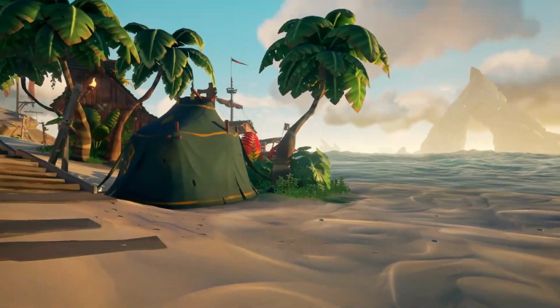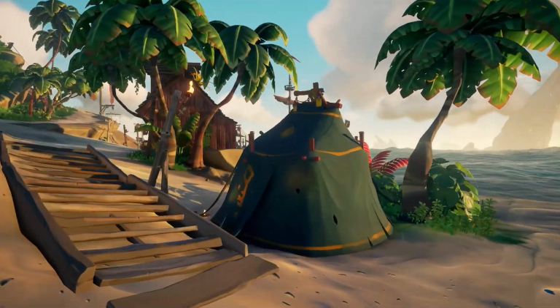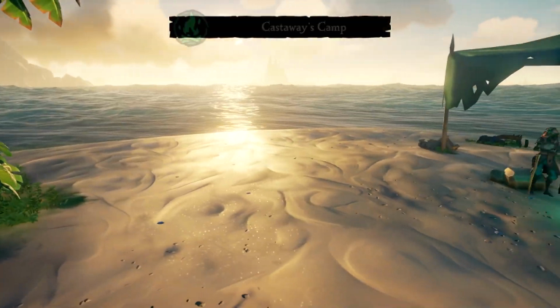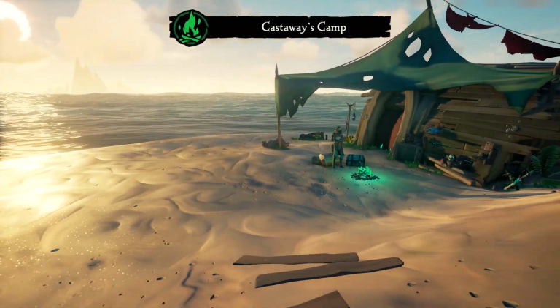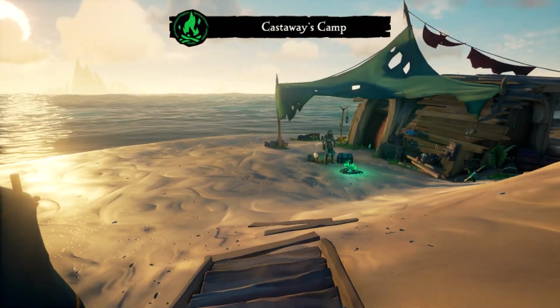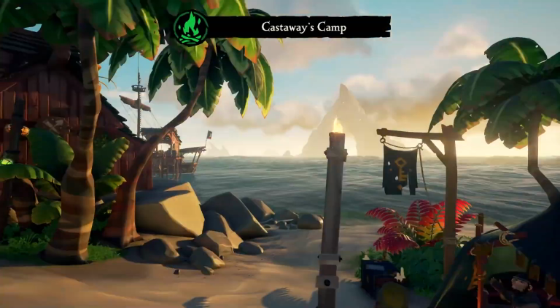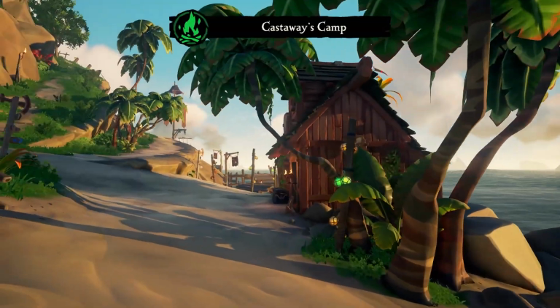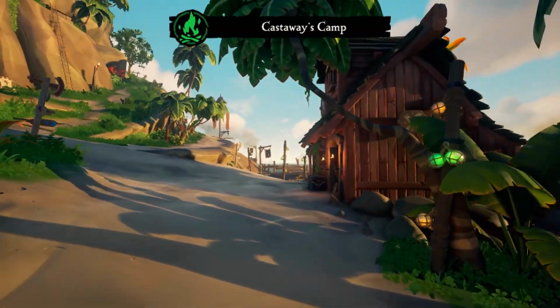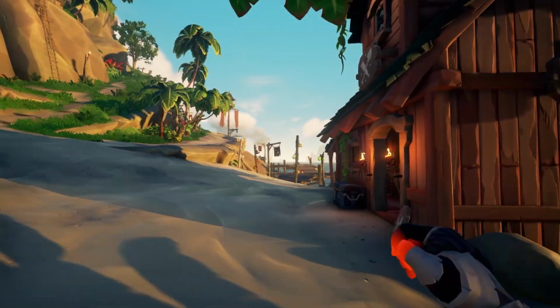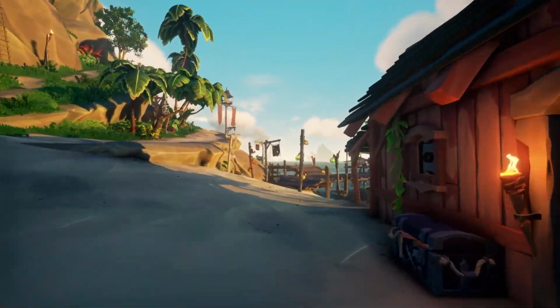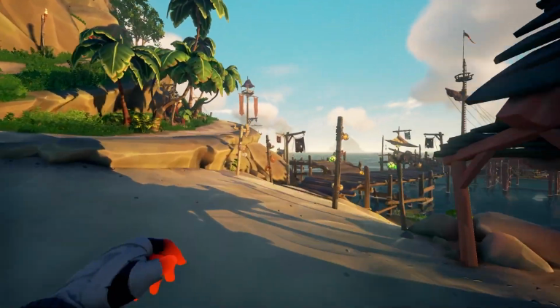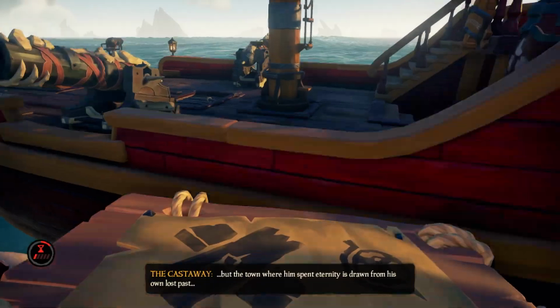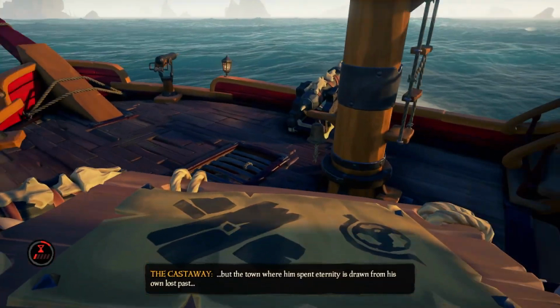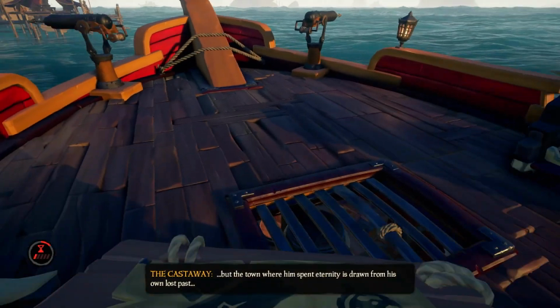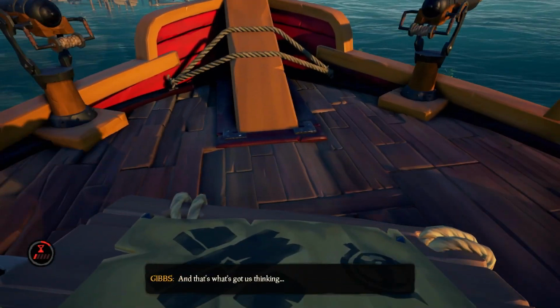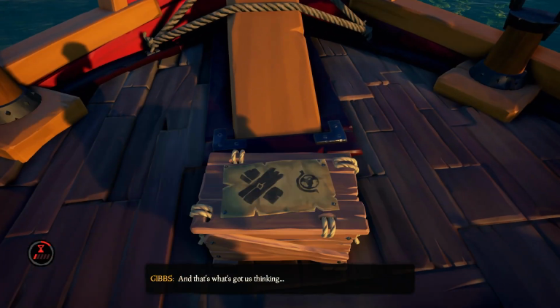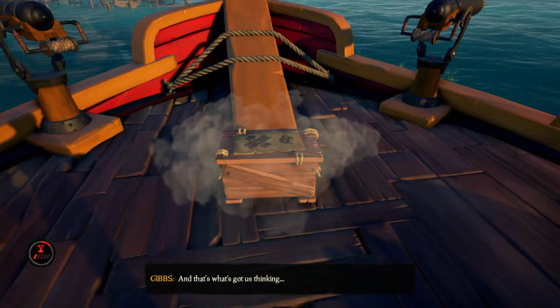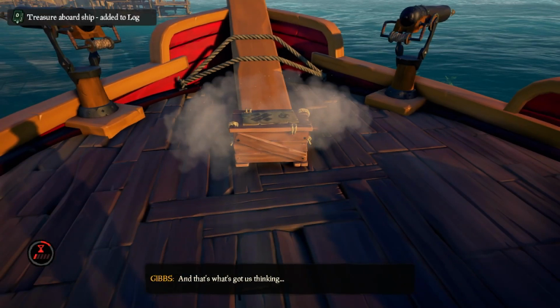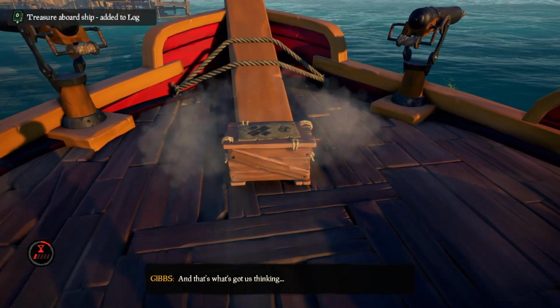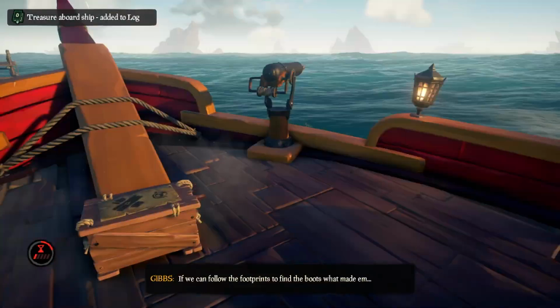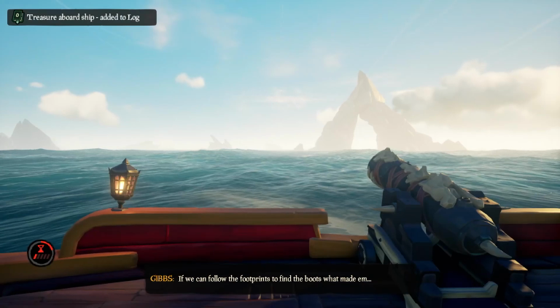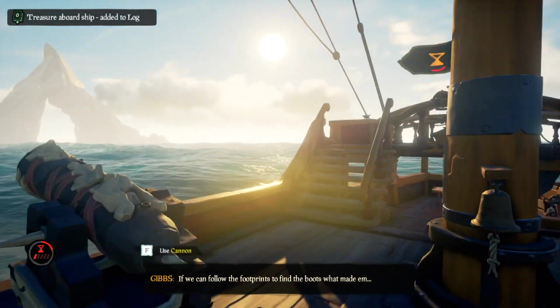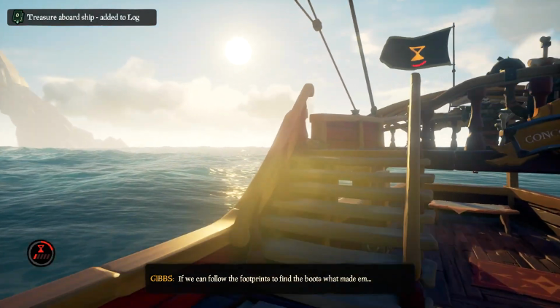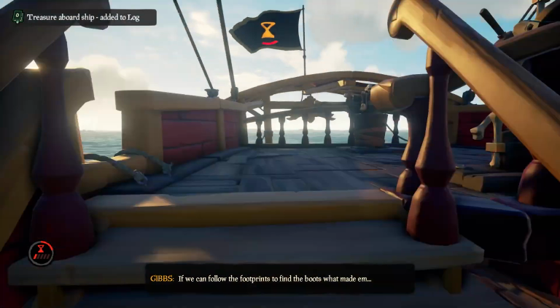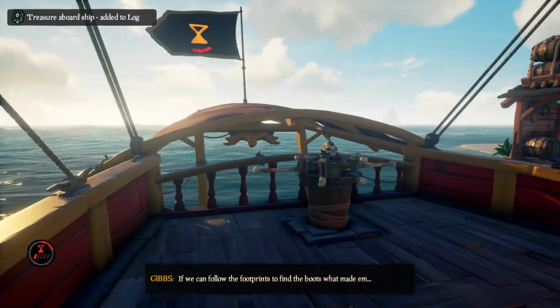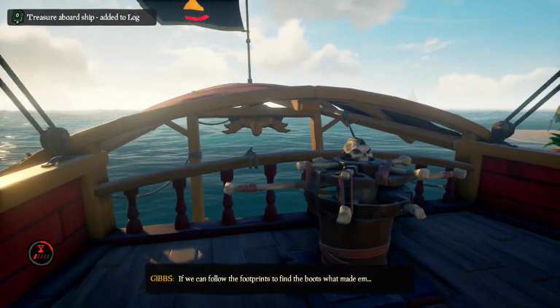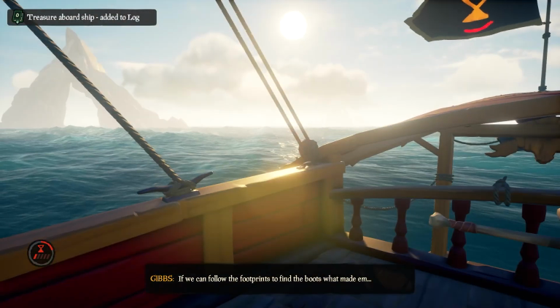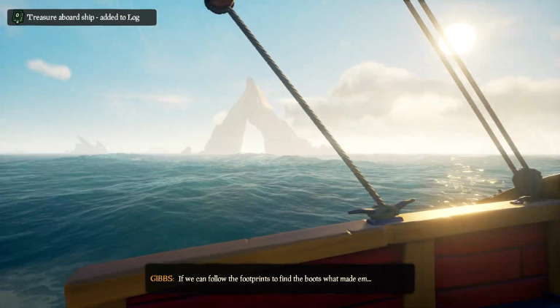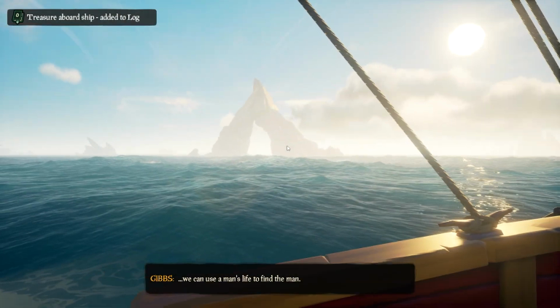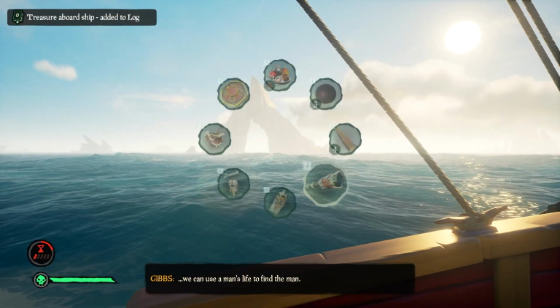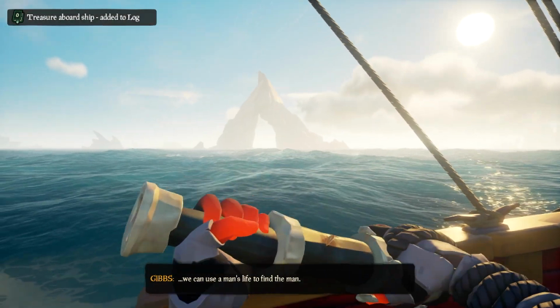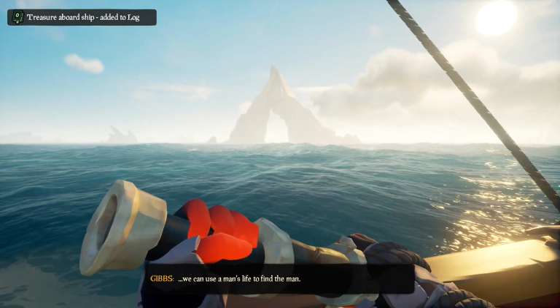Once you've started that you can go straight to your ship and we're going to be sailing towards a specific area. As a warning, any treasure you take with you will be left behind and will not come with you, but you can take supply crates and whatever's in the barrels in your ship with you.